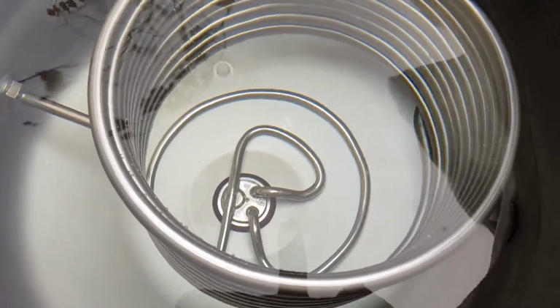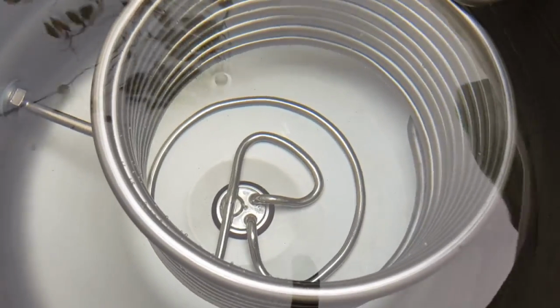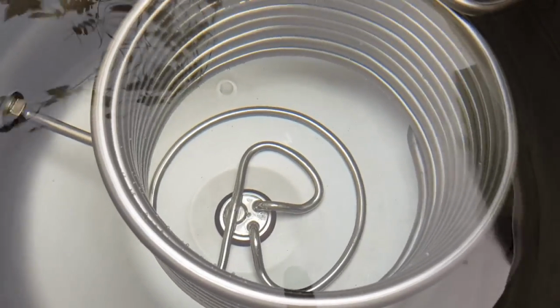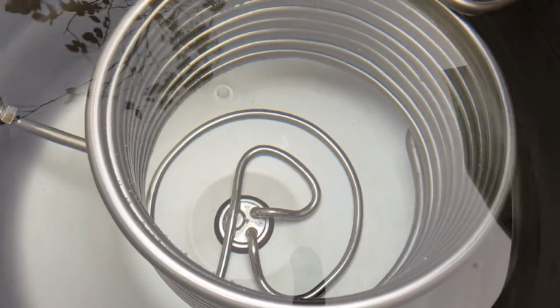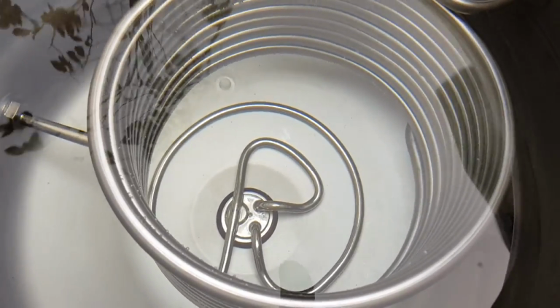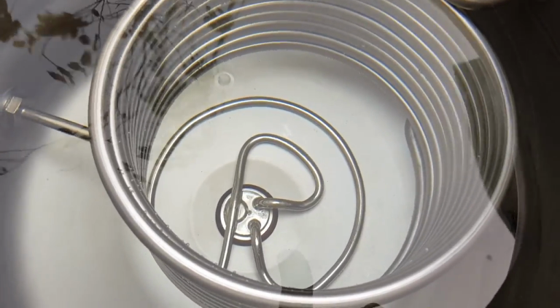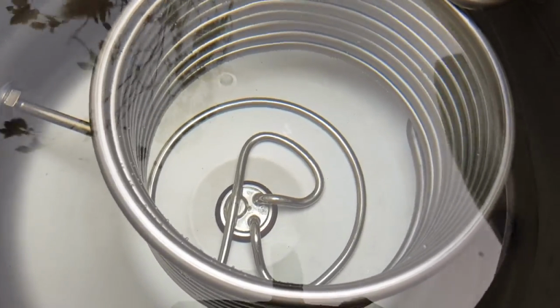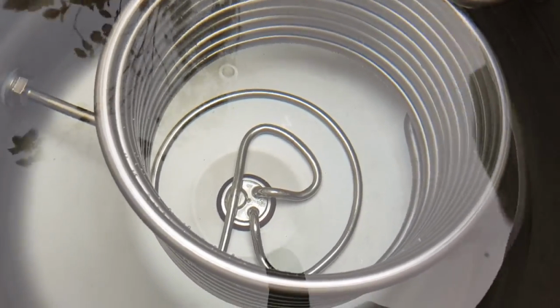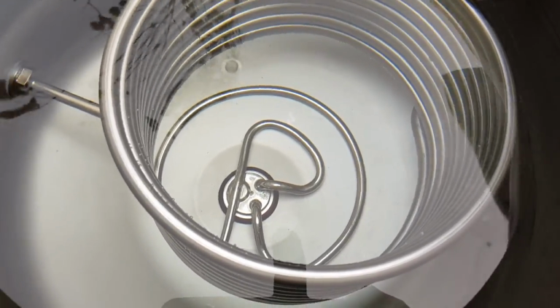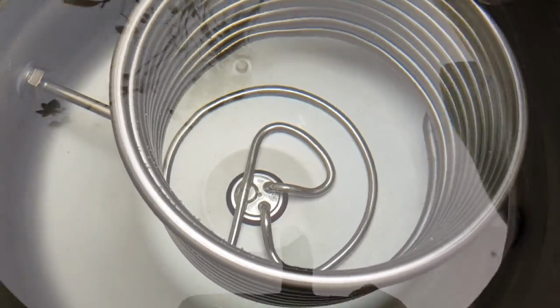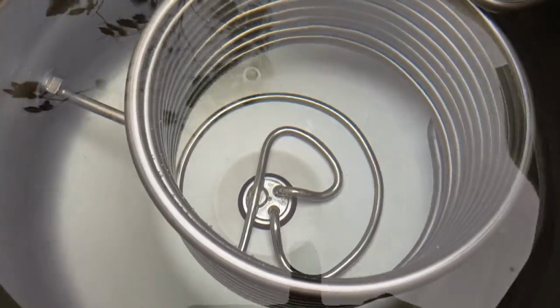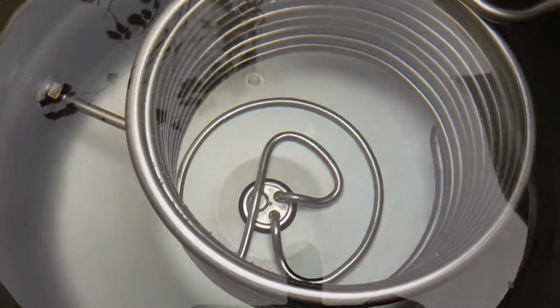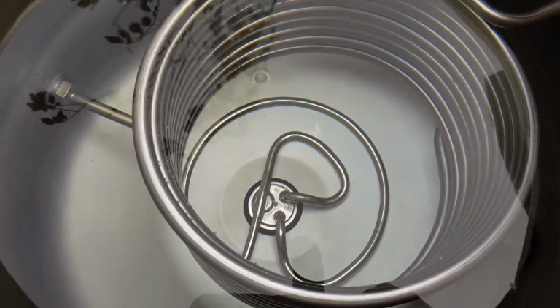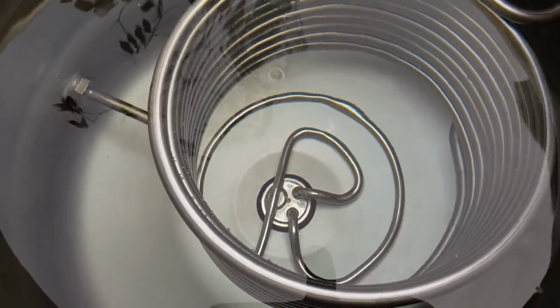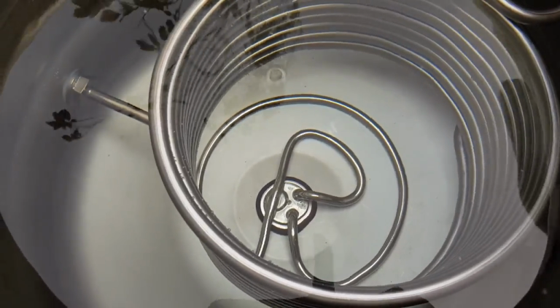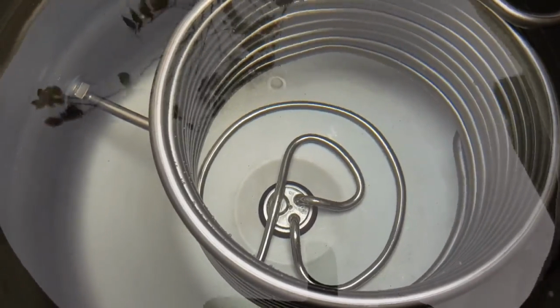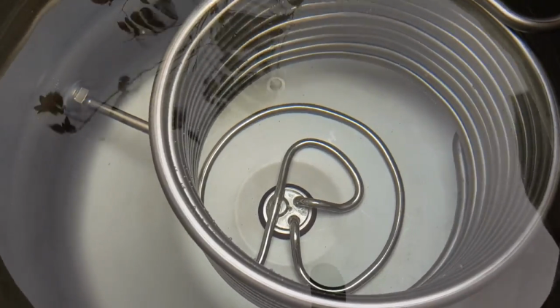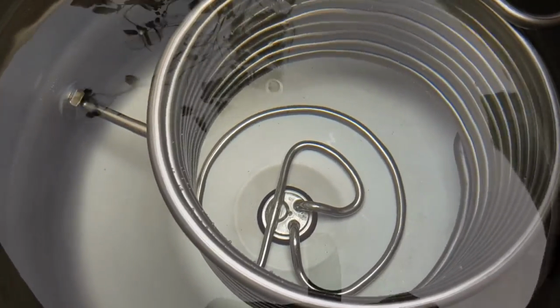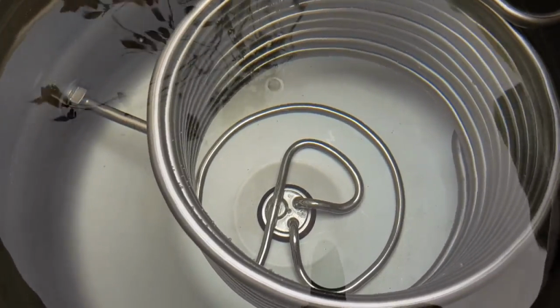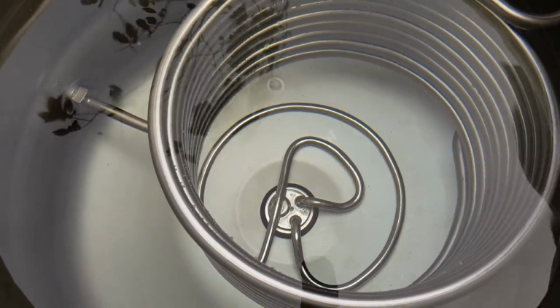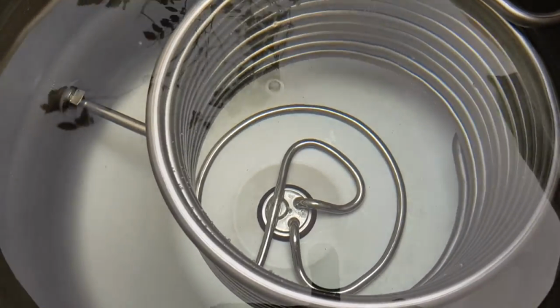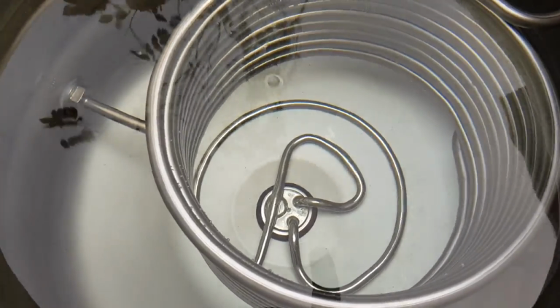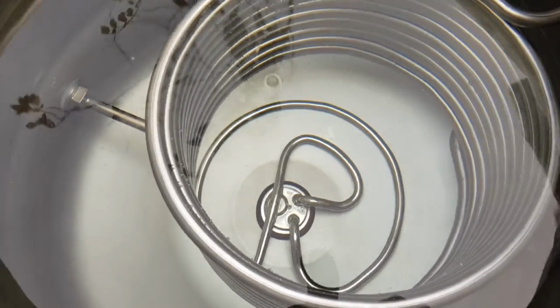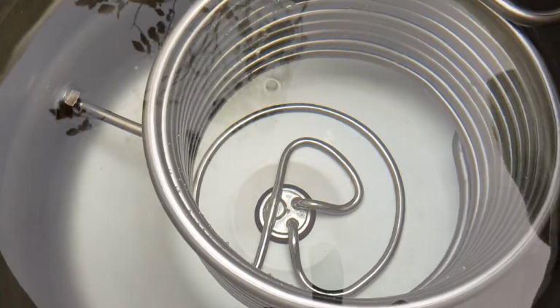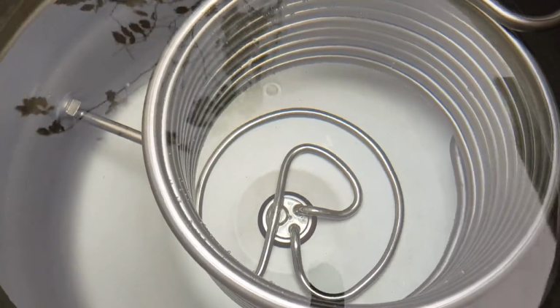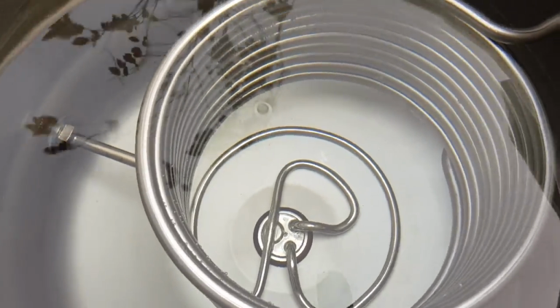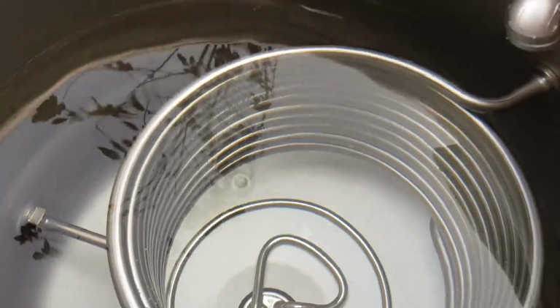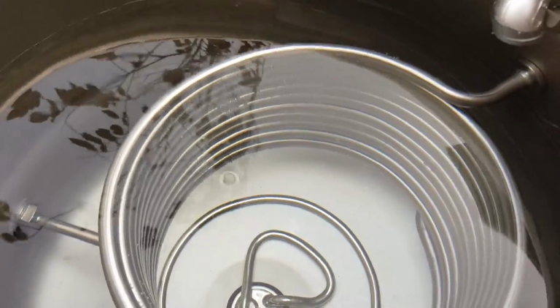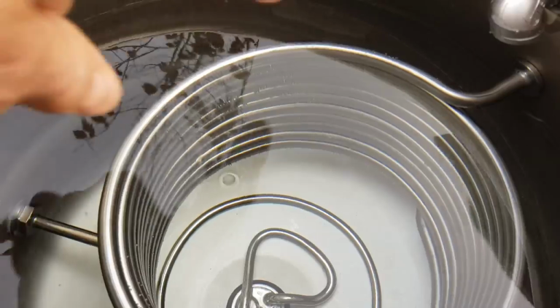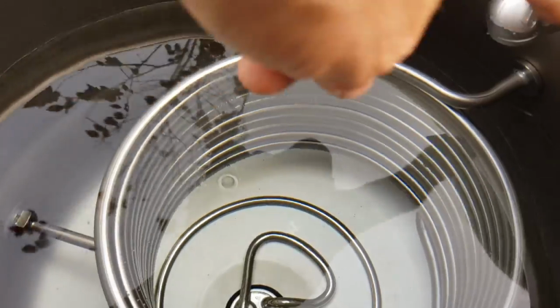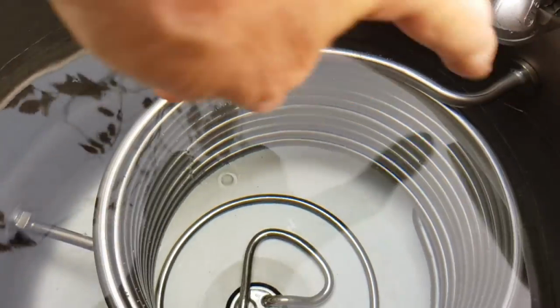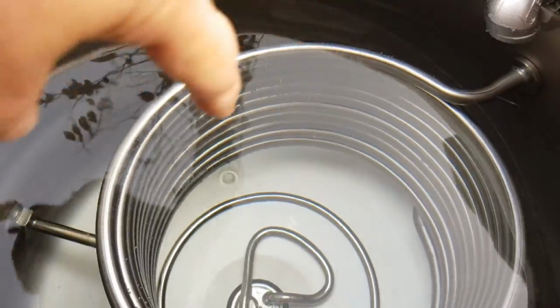Yes, surprisingly! We had fun tightening it up yesterday, but it has sealed. This is the HERMS coil.